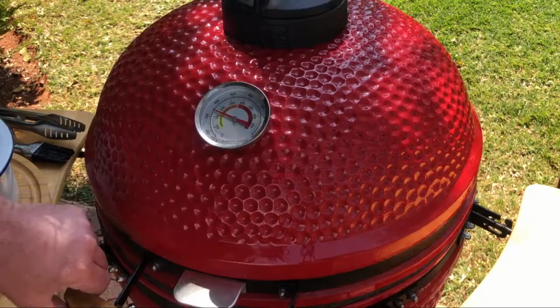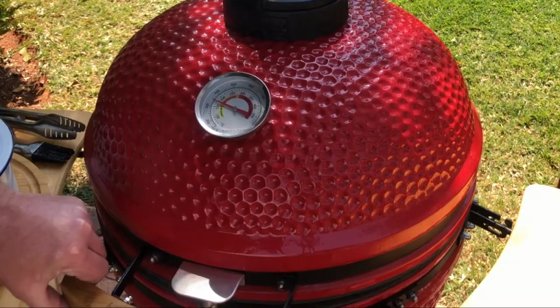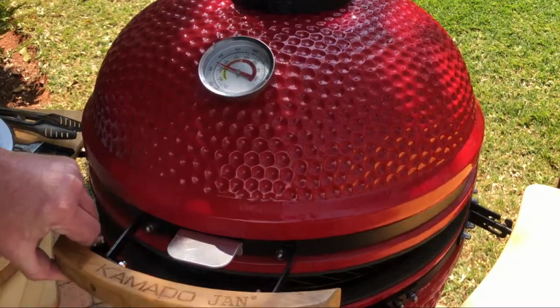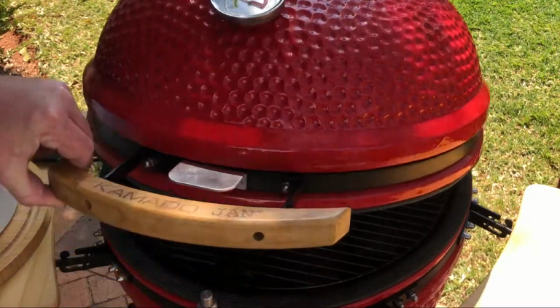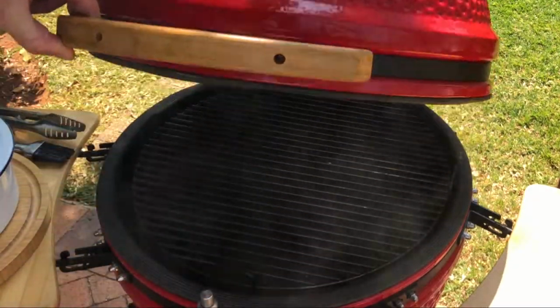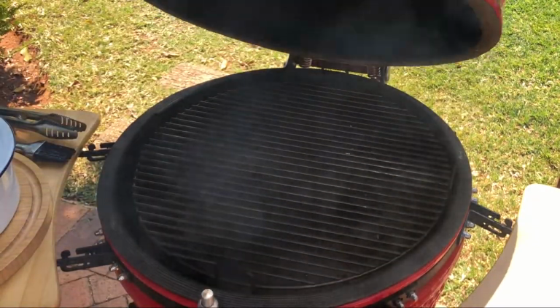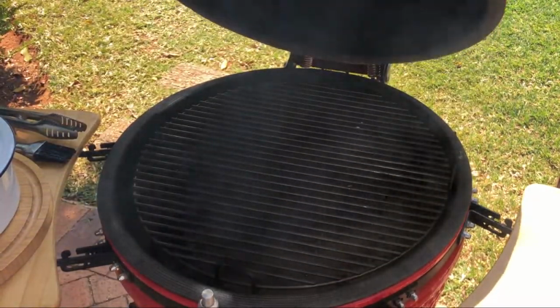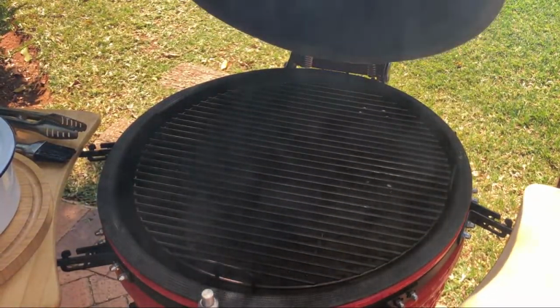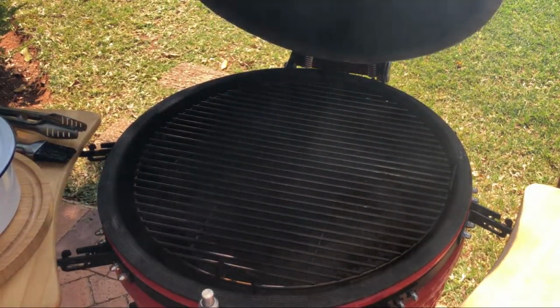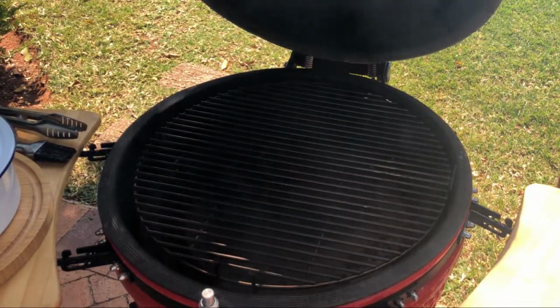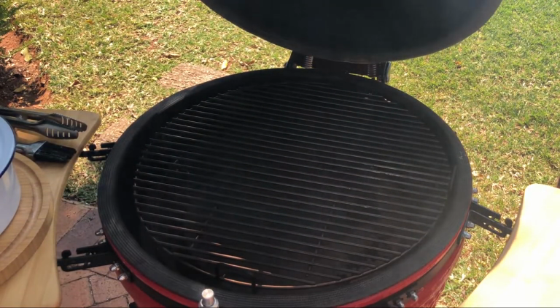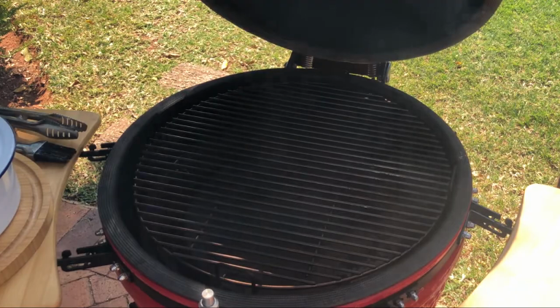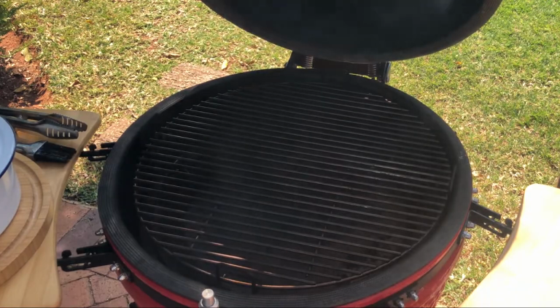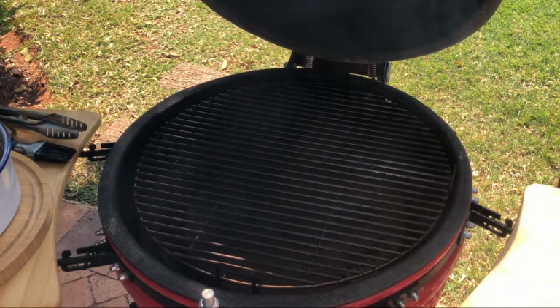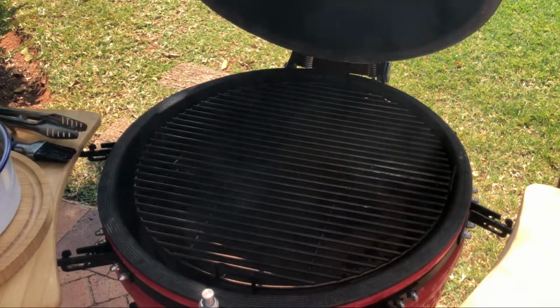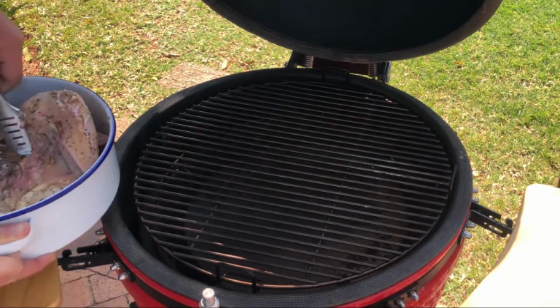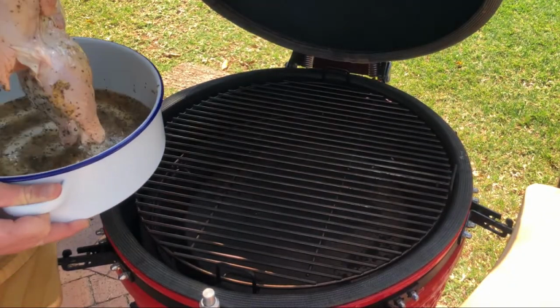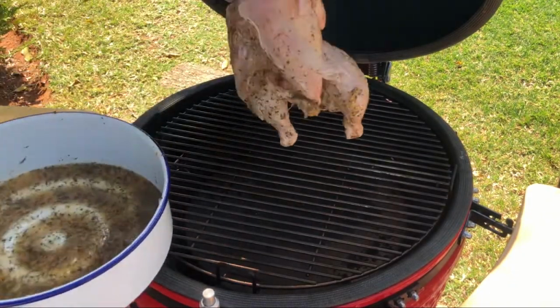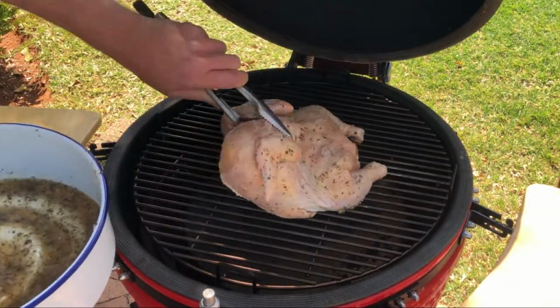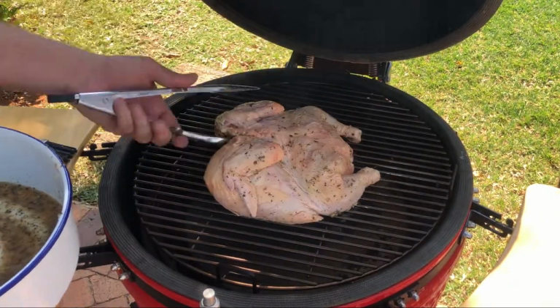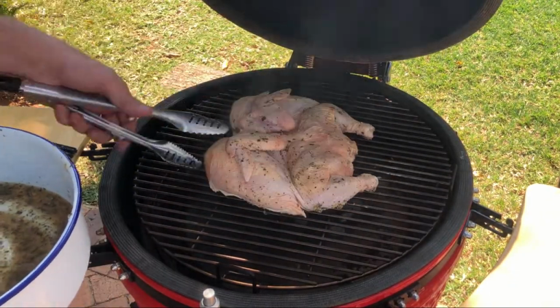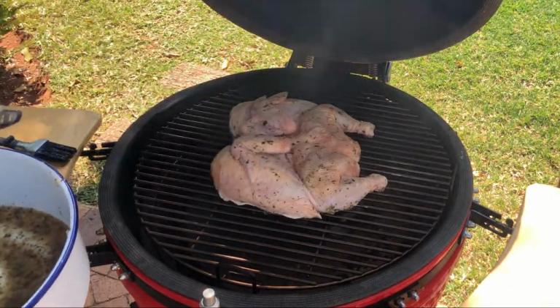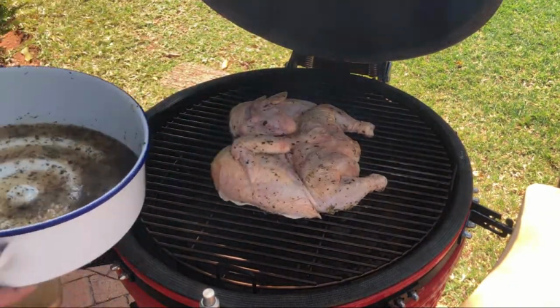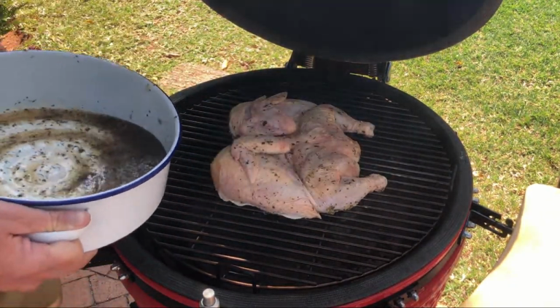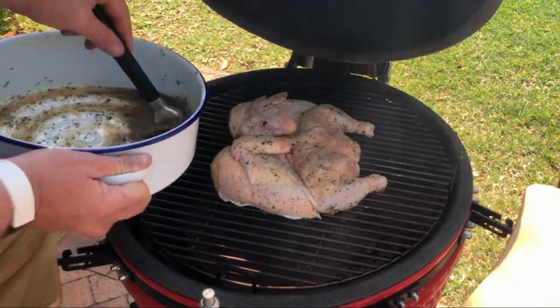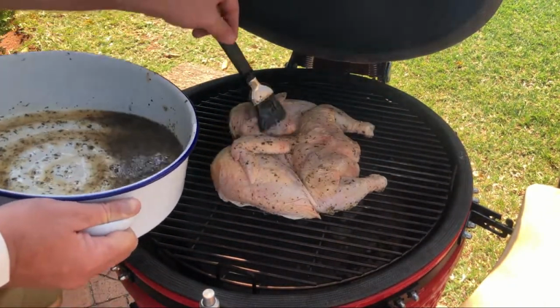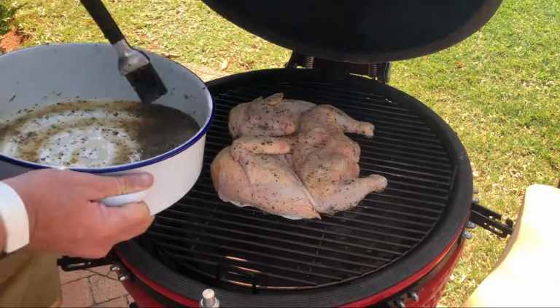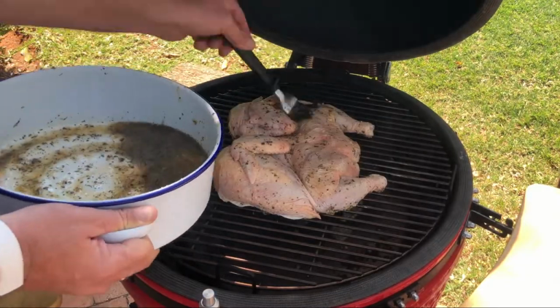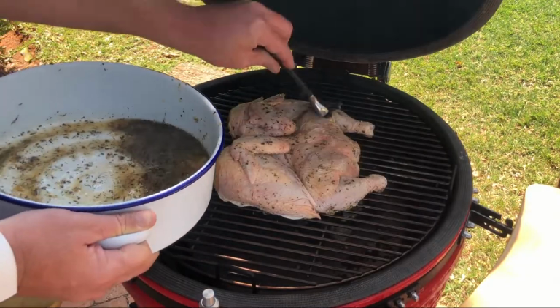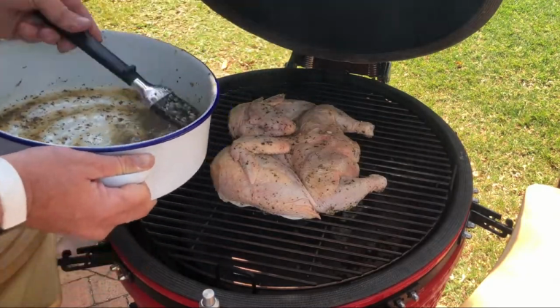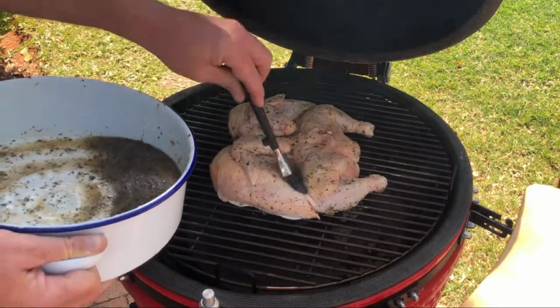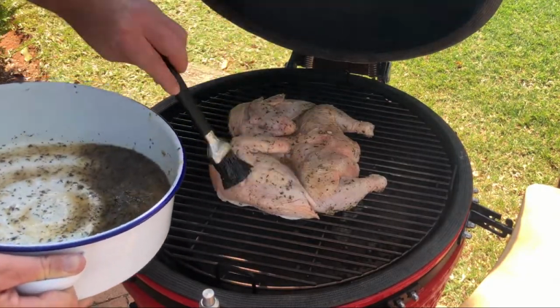Get your braai up to 150 degrees Celsius for the slow roasting of the flatty. Add some of the marinade on the top side of the flatty.